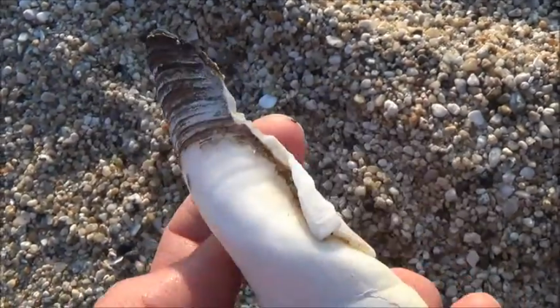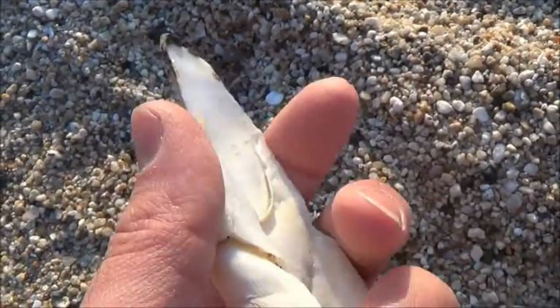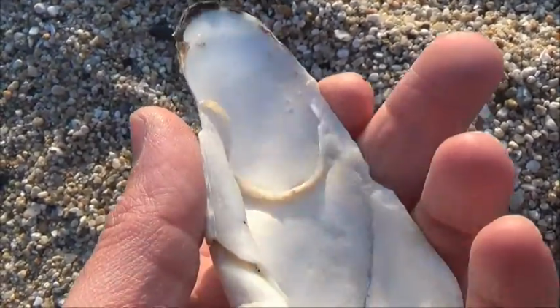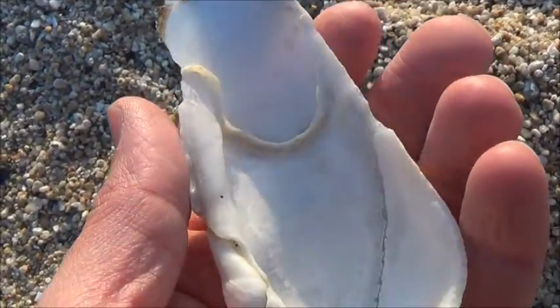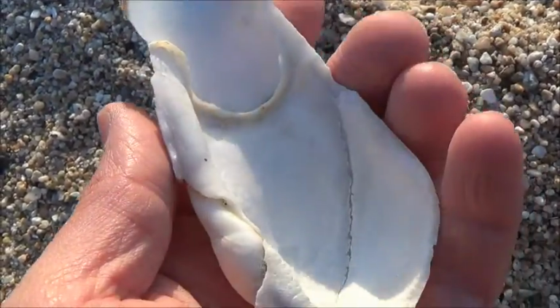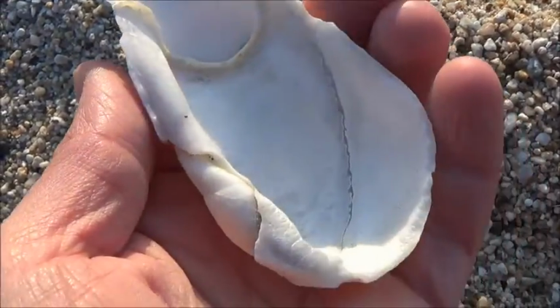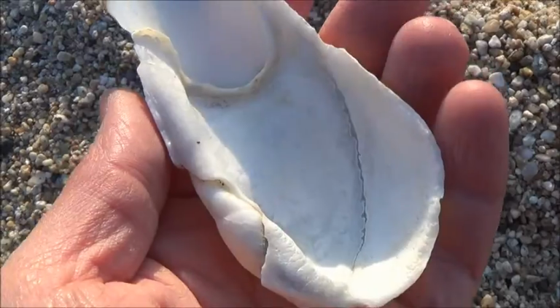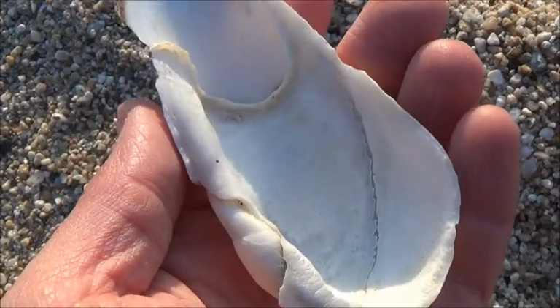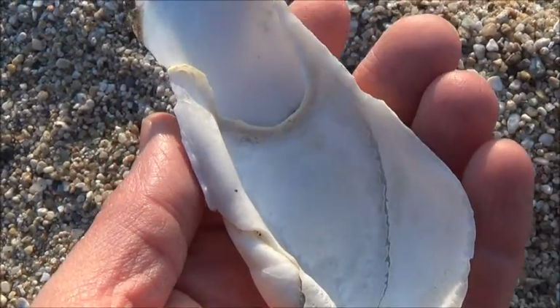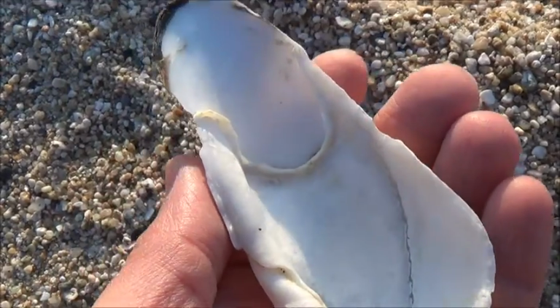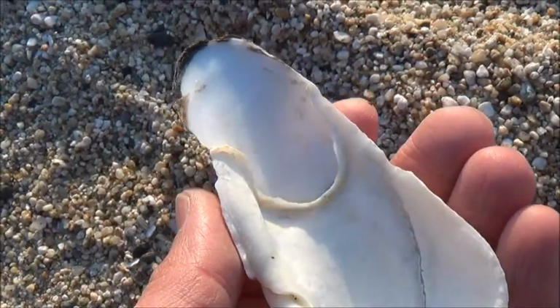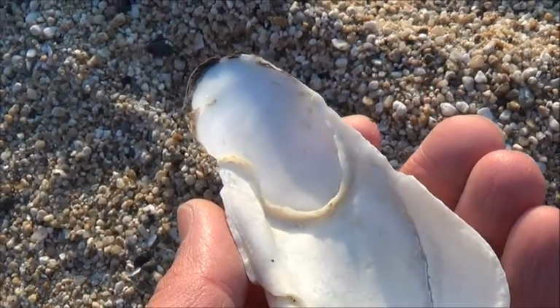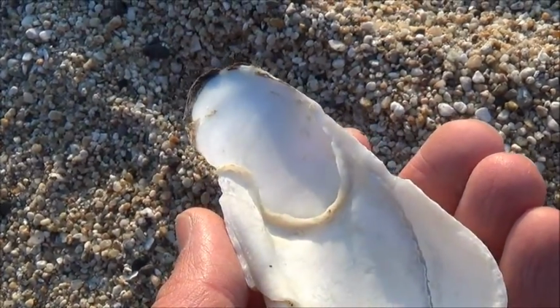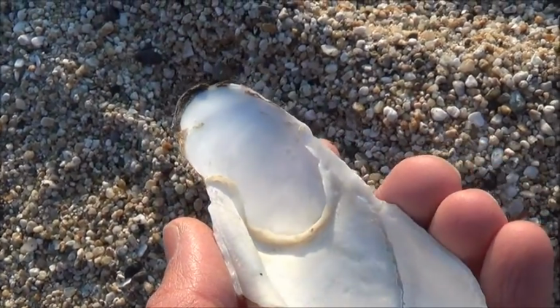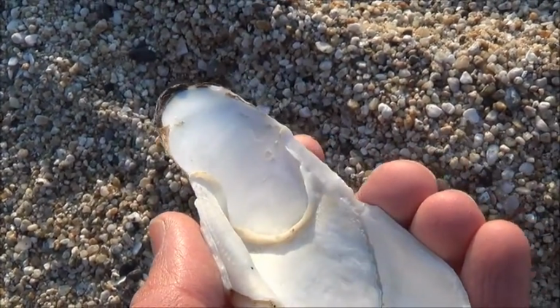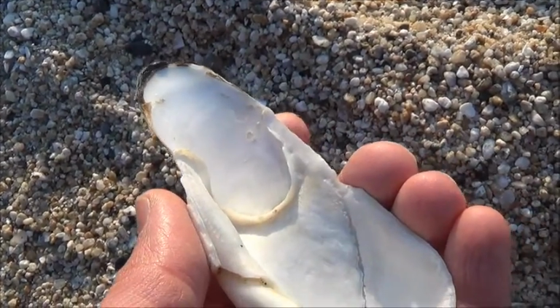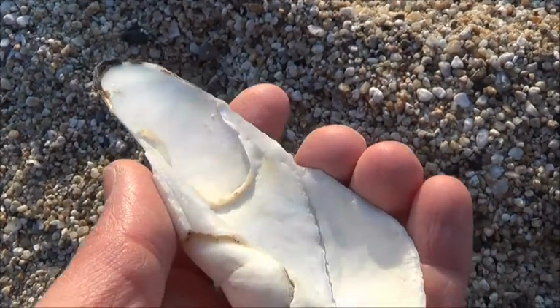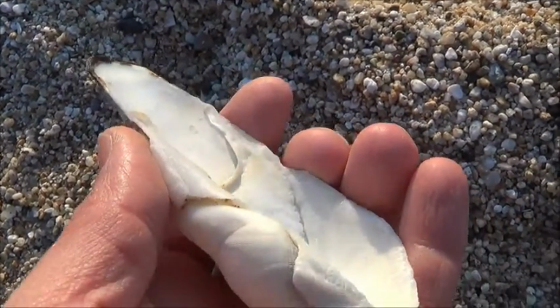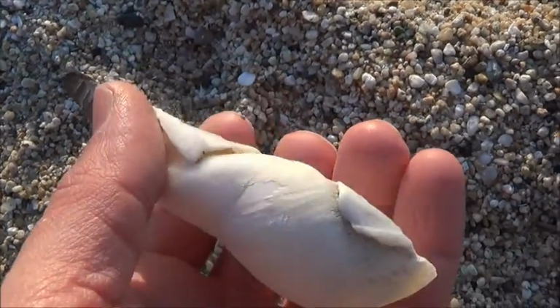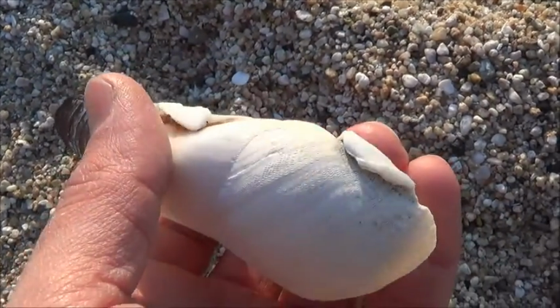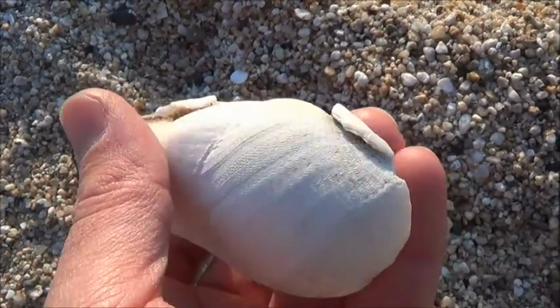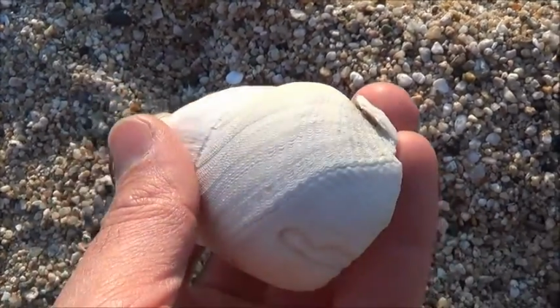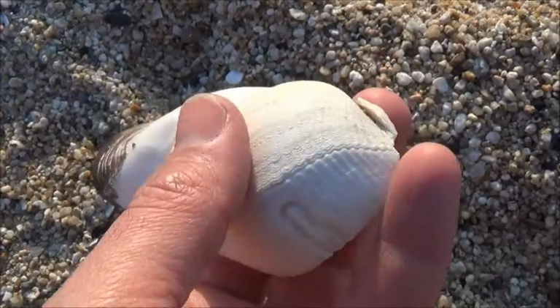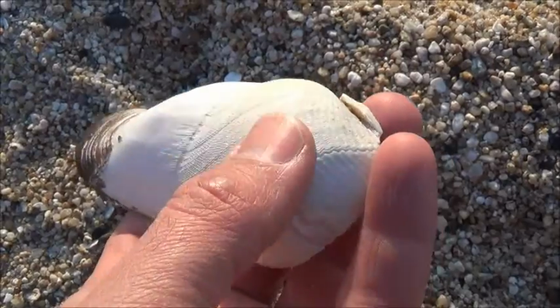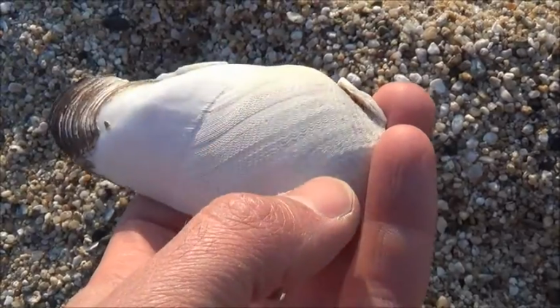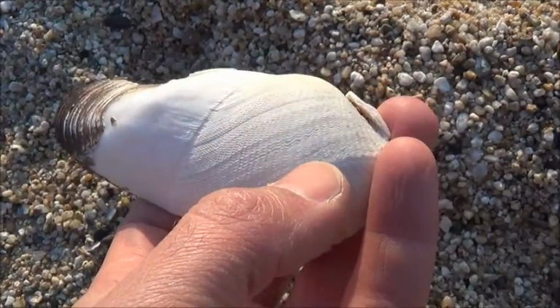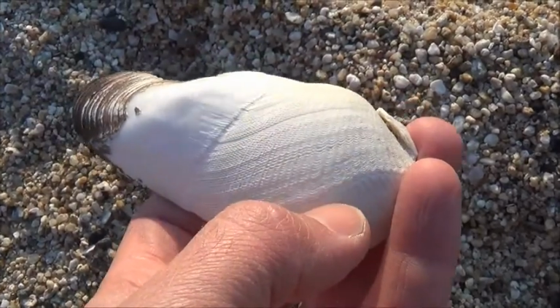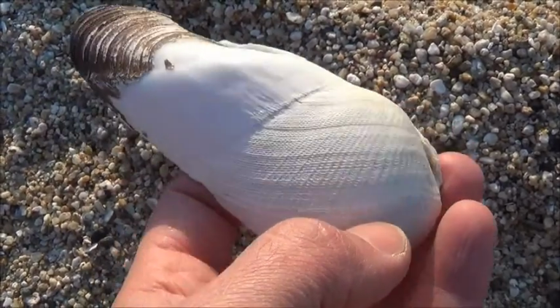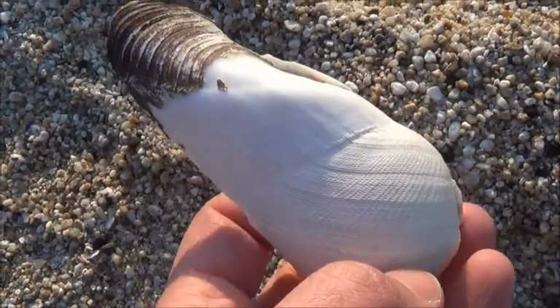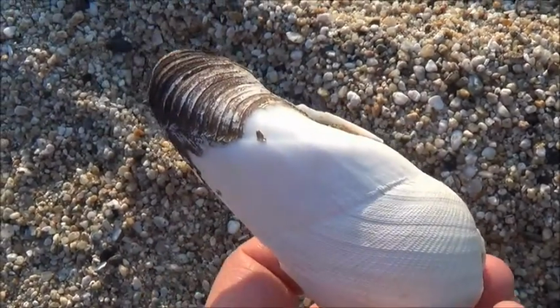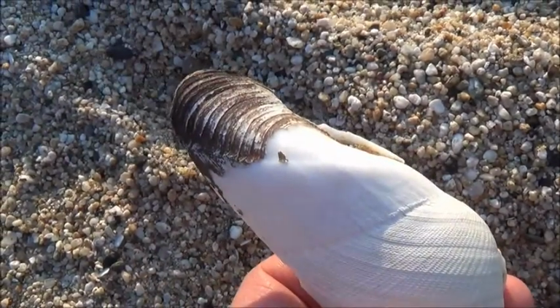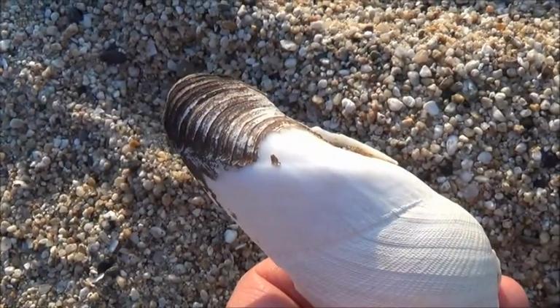The problem is that the animal becomes wider while it drills deeper. At the same time, the entrance of the hole remains the same size, and the clam becomes trapped.